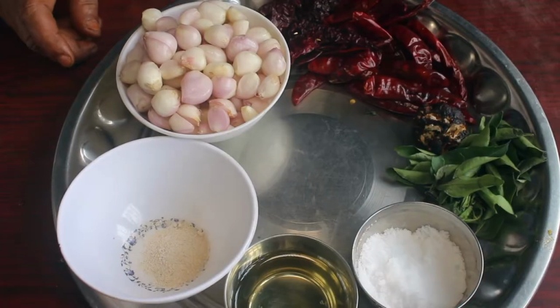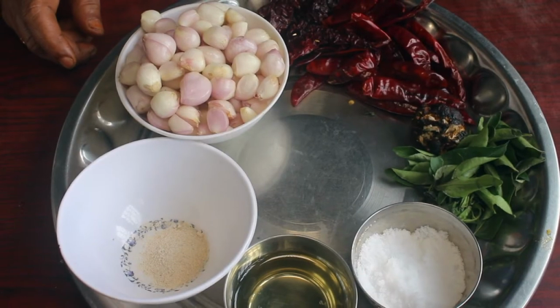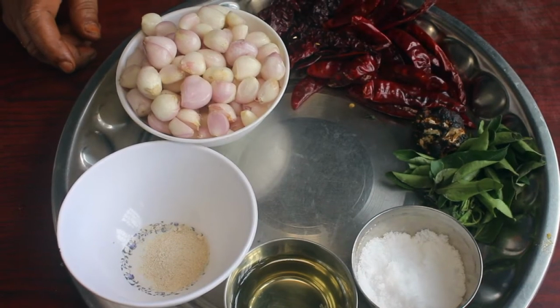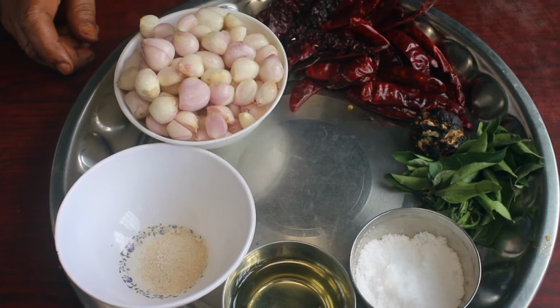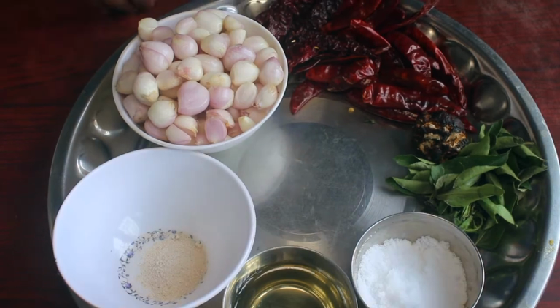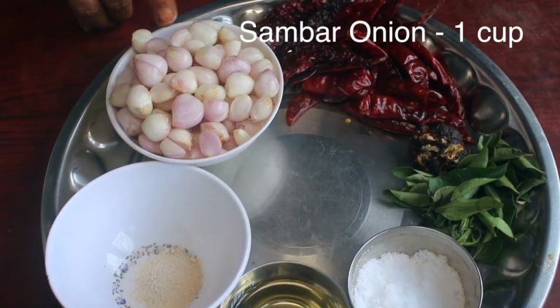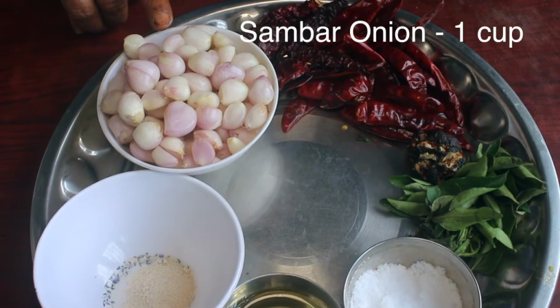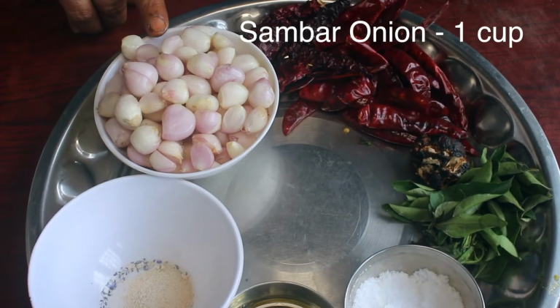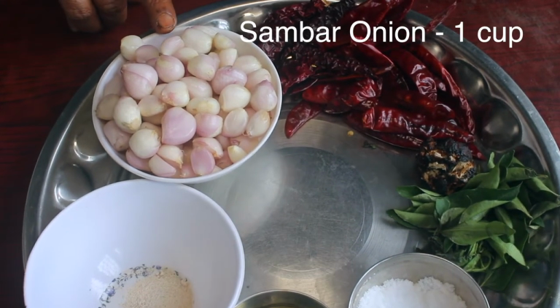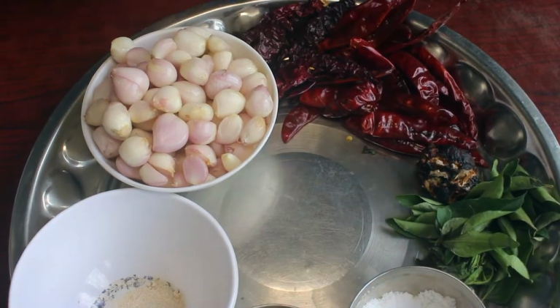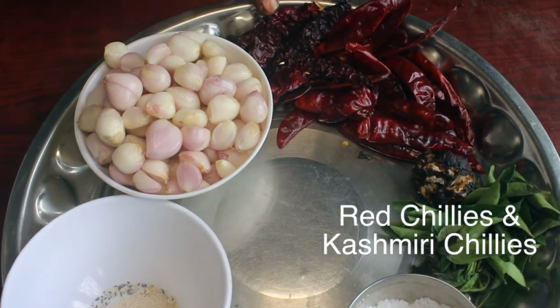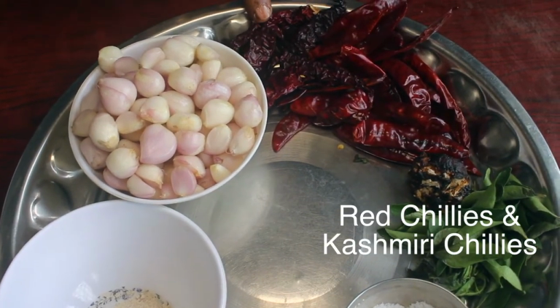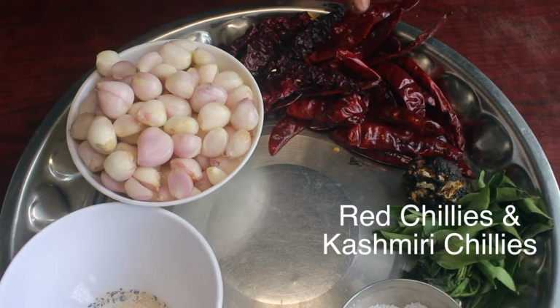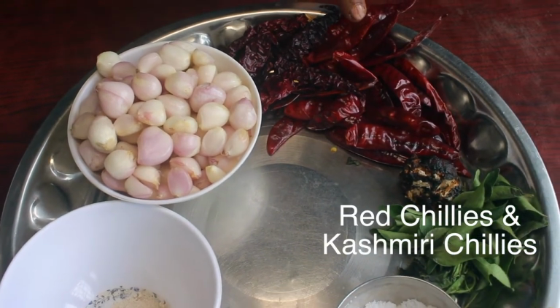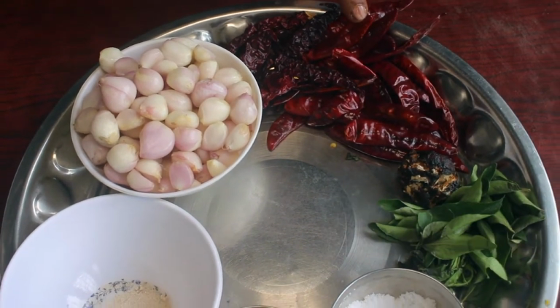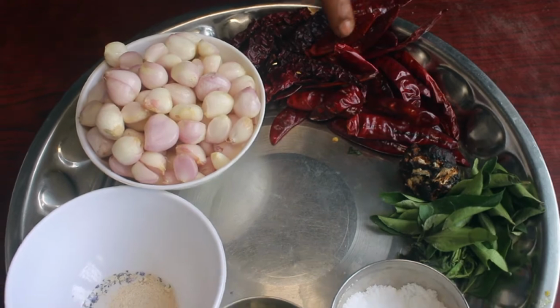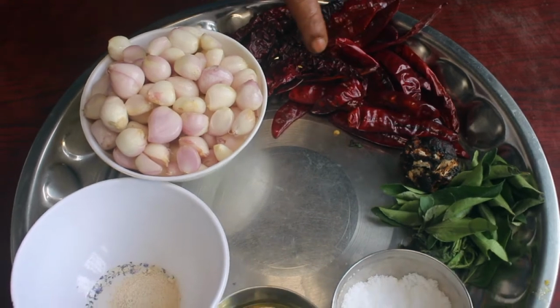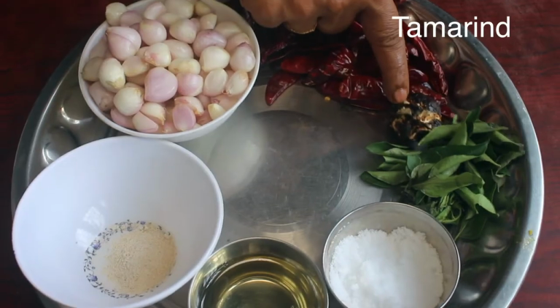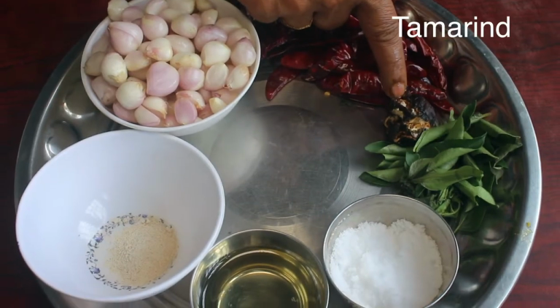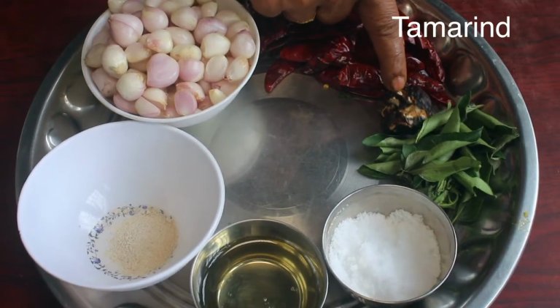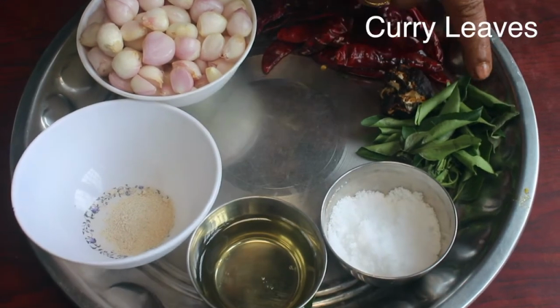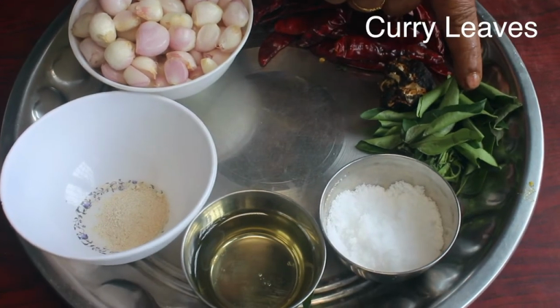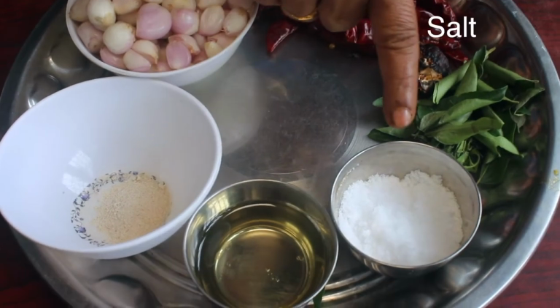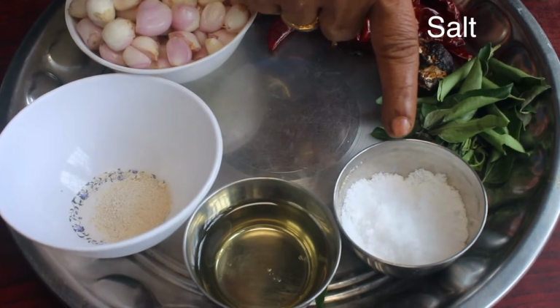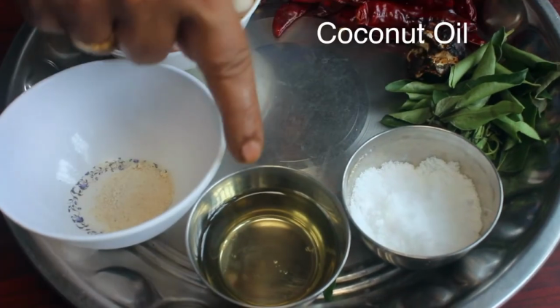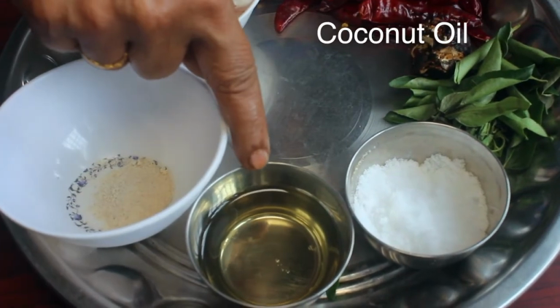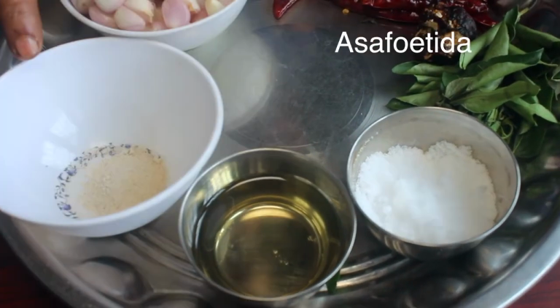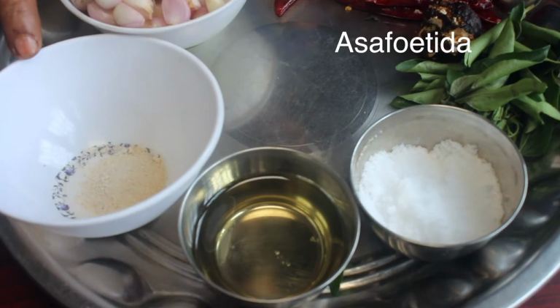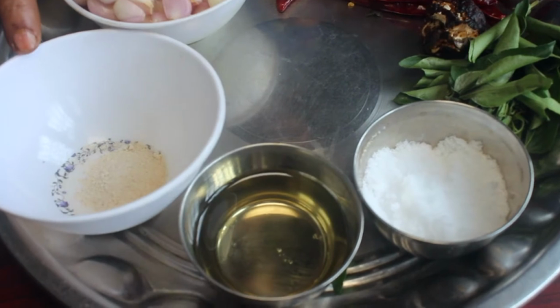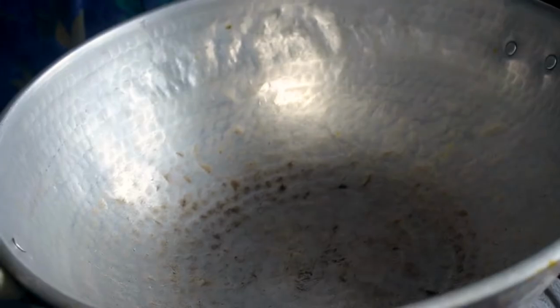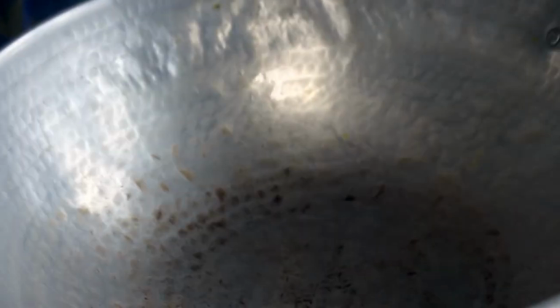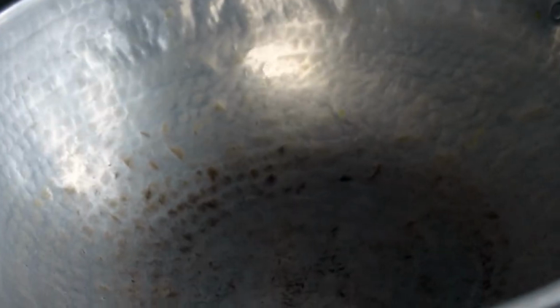The ingredients for the small vengay chattani: there are two shindles of Kashmiri chili, and a lemon-sized puli. There are also a few shindles of the kats.